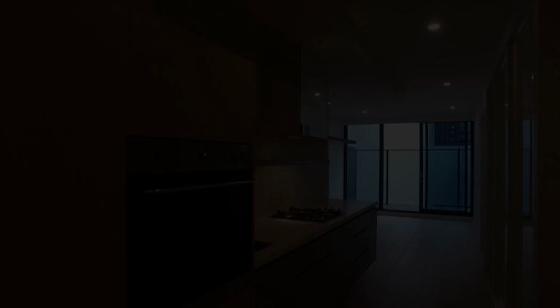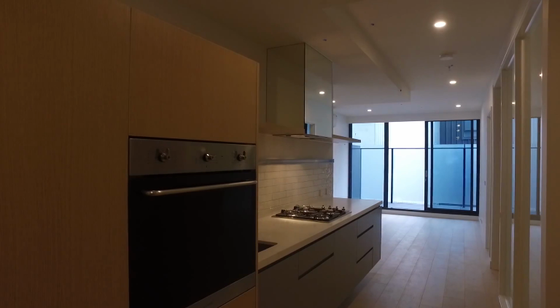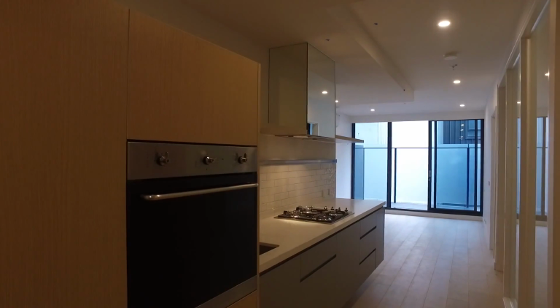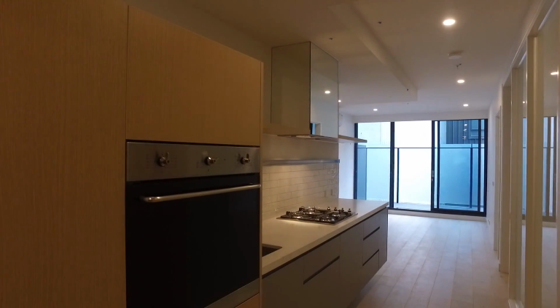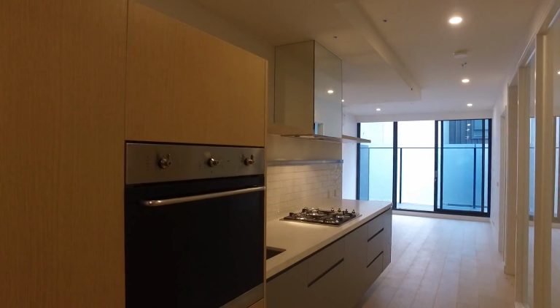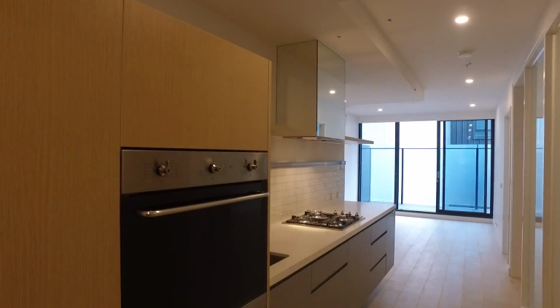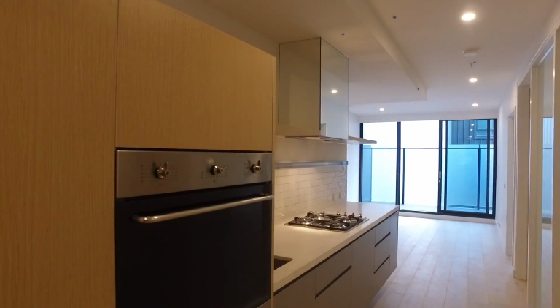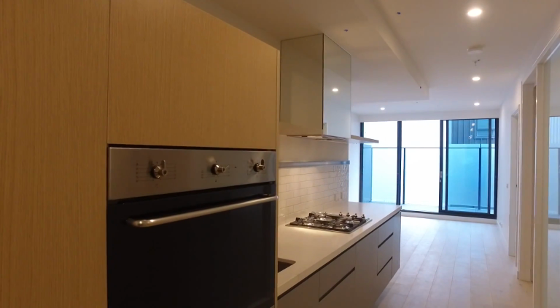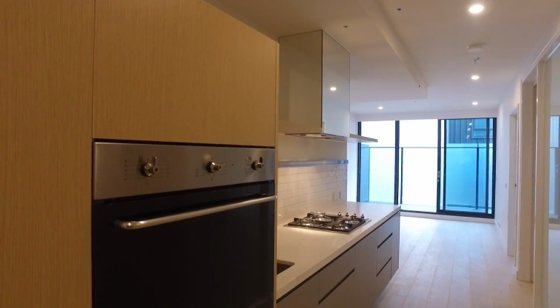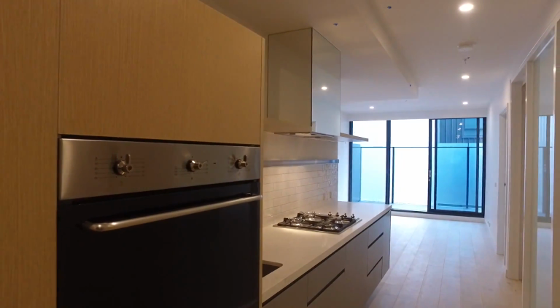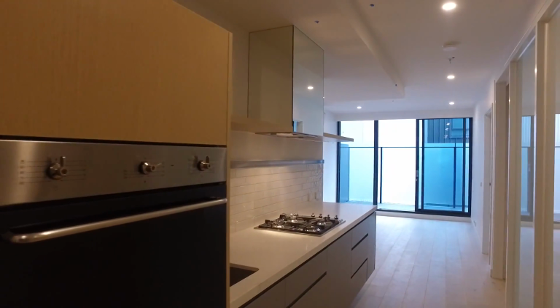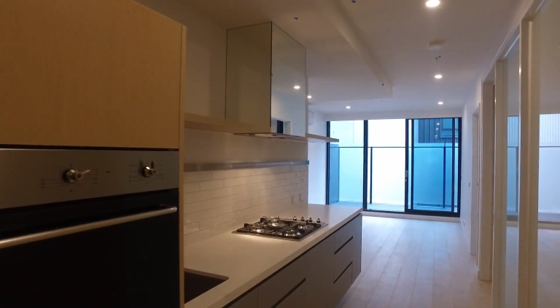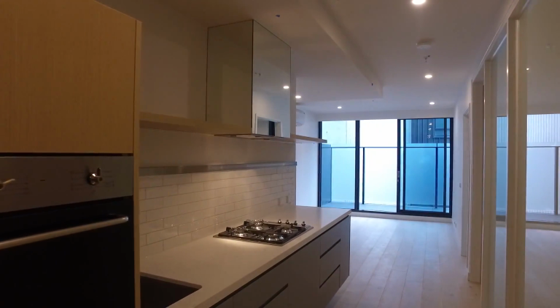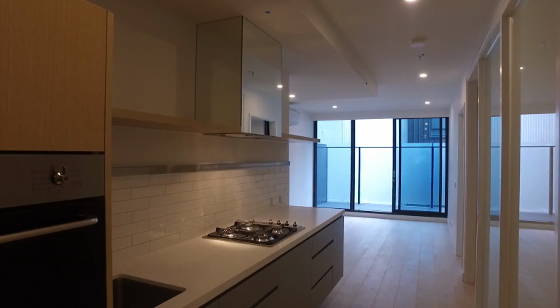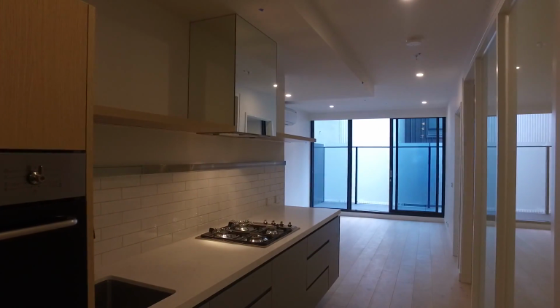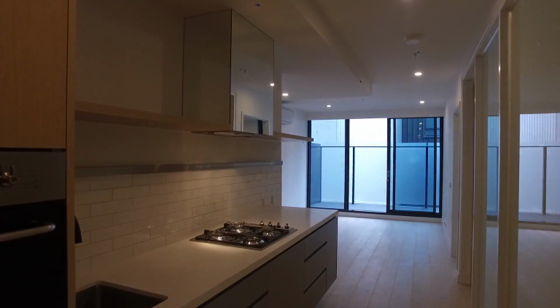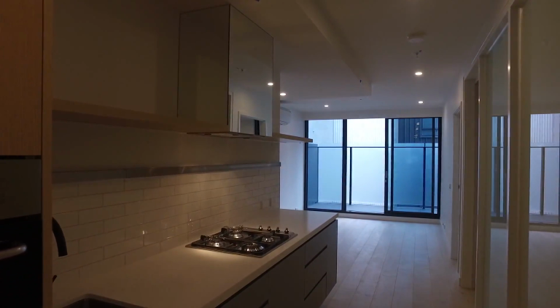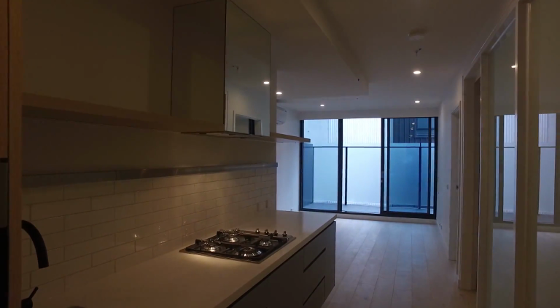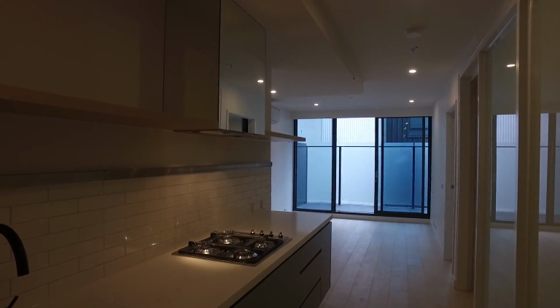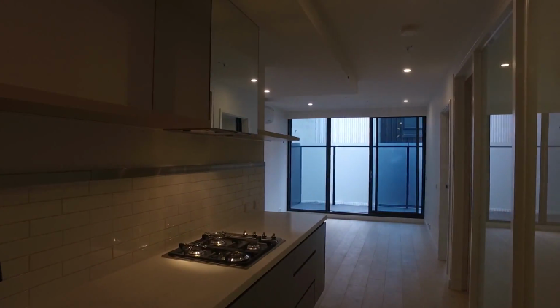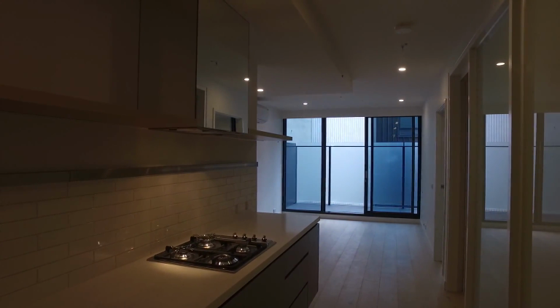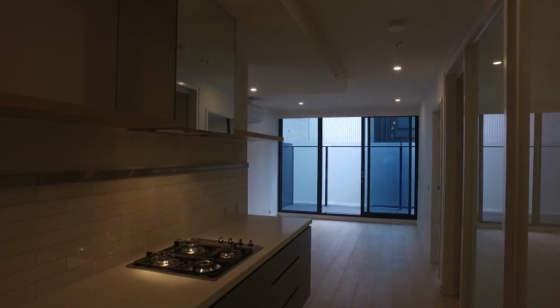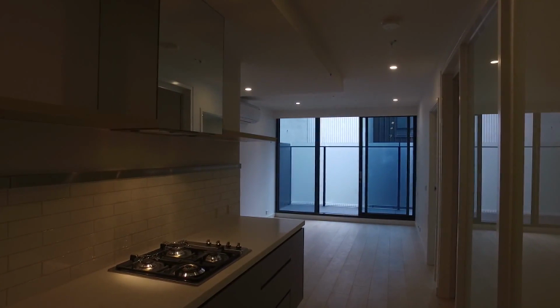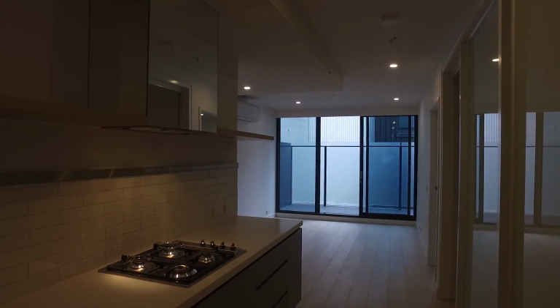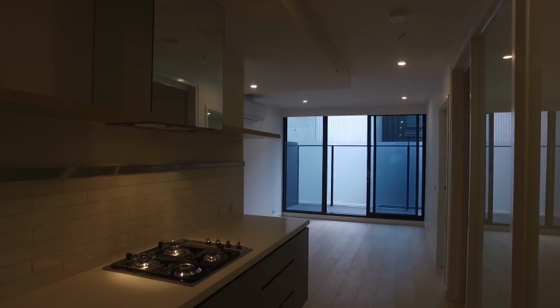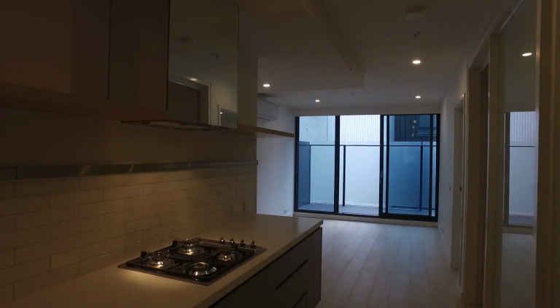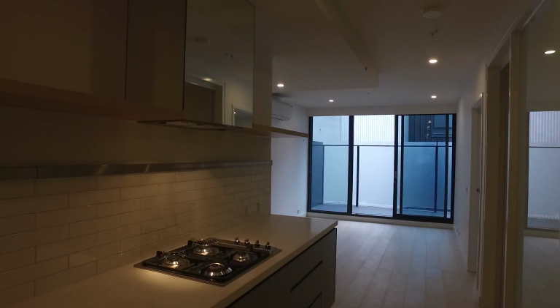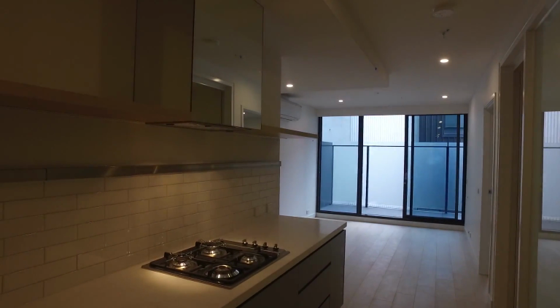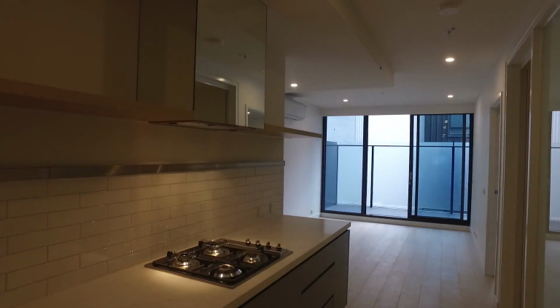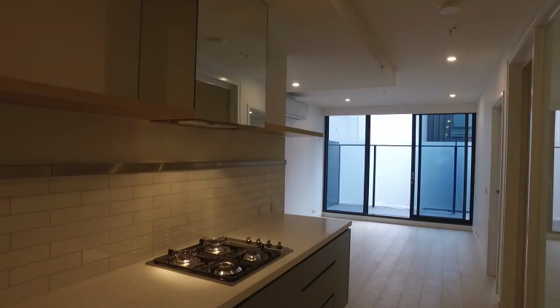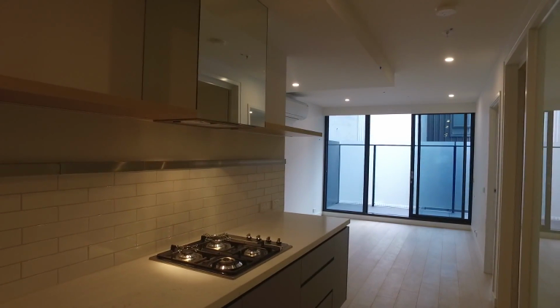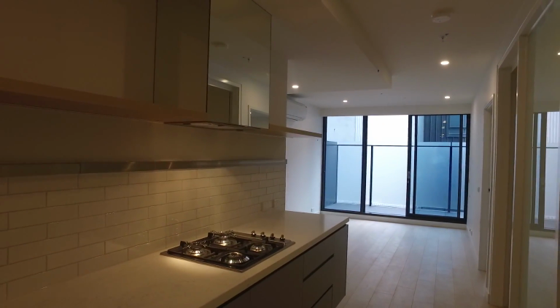My name is Stephen Fitzhimer from Melbourne Real Estate, and this is the marketing tour of 508 at 134 to 138 Burnley Street in Richmond. It's a two bedroom, one bathroom — or one bedroom plus study — apartment with an off-street car park. I'll take you for a tour of the property.